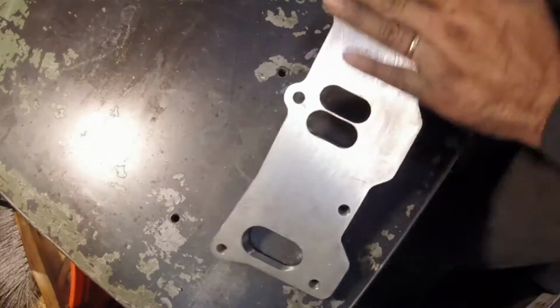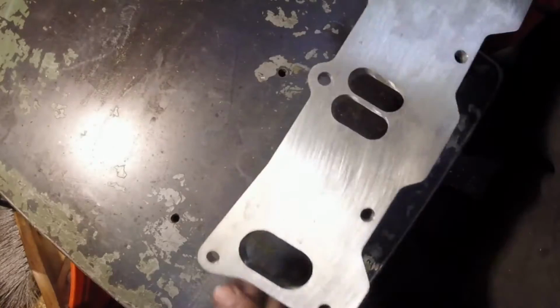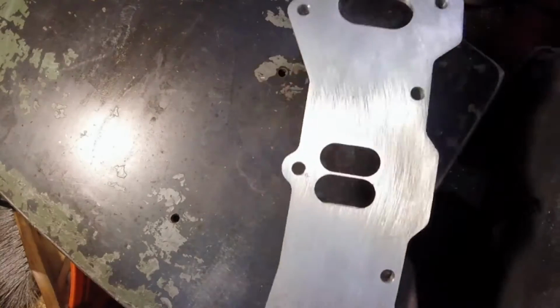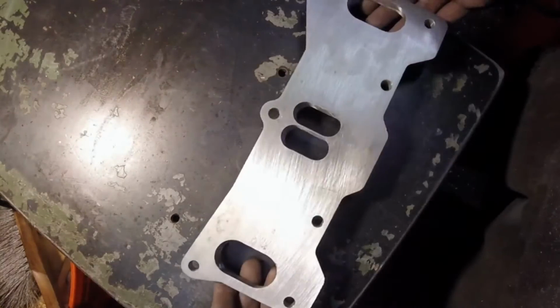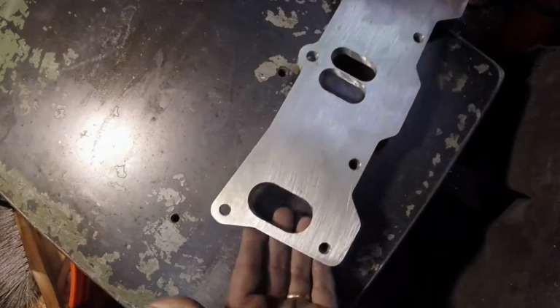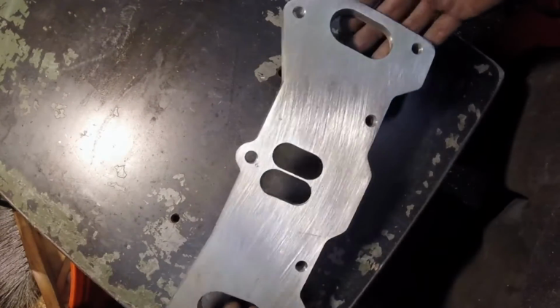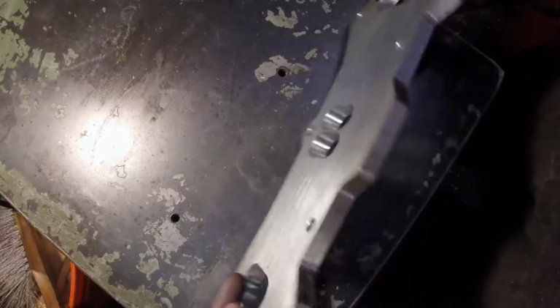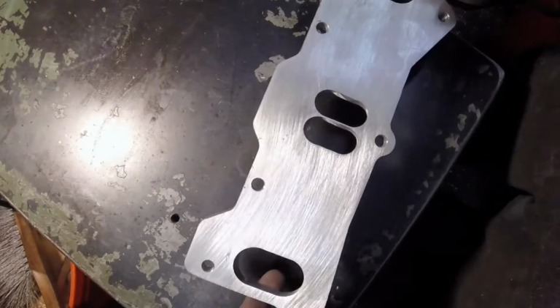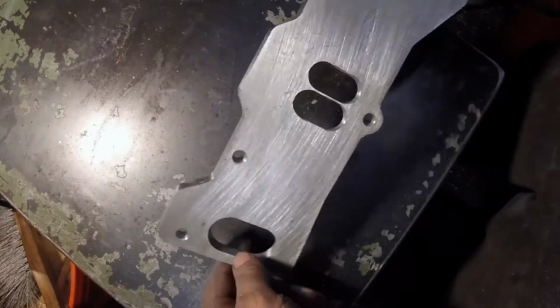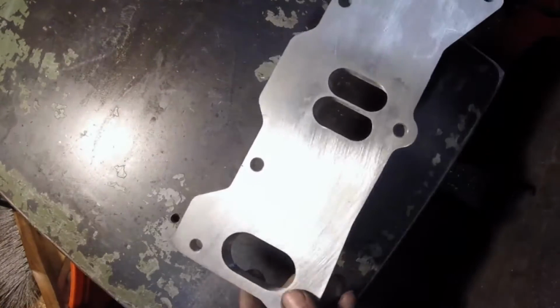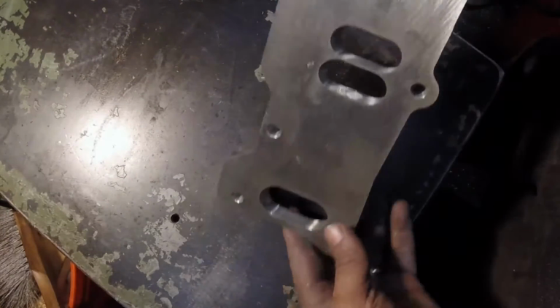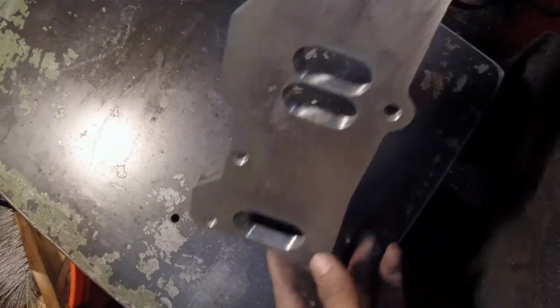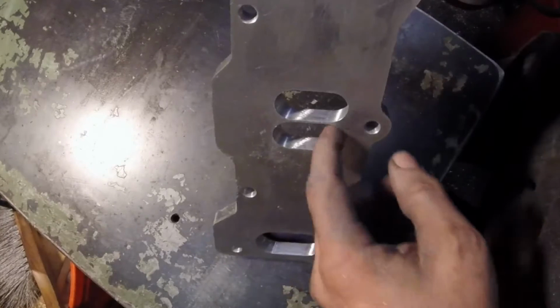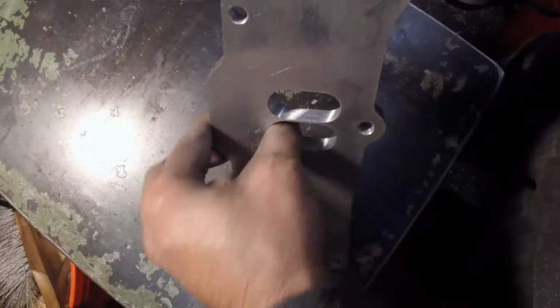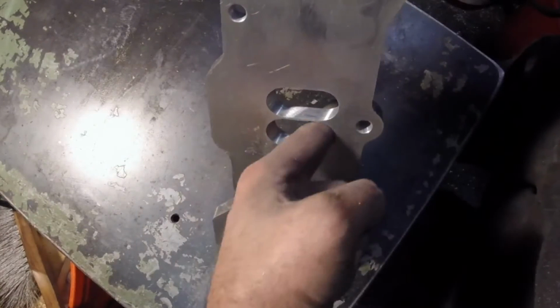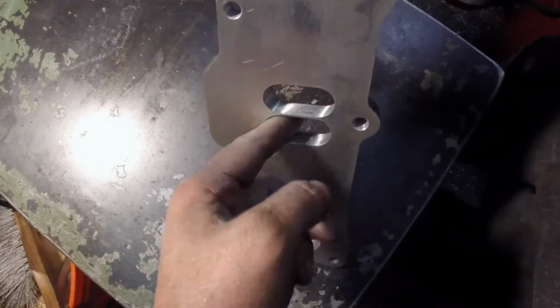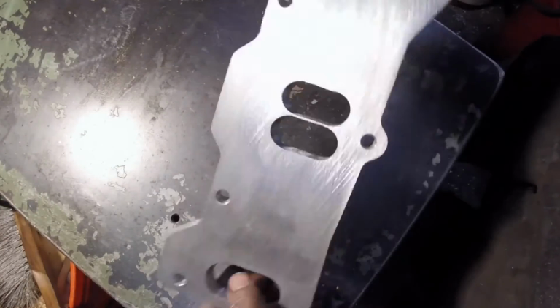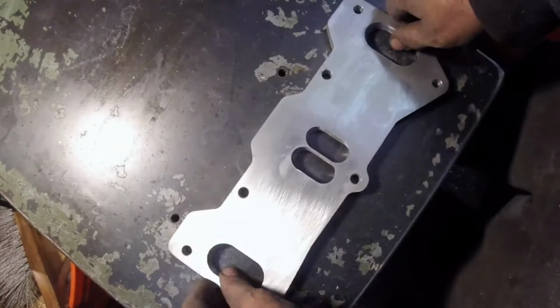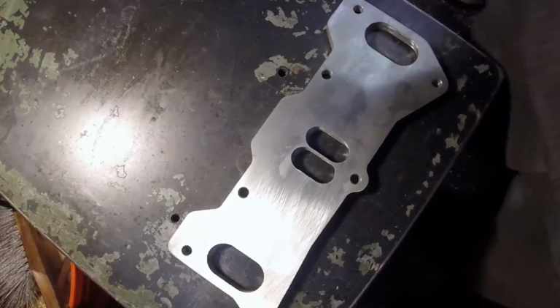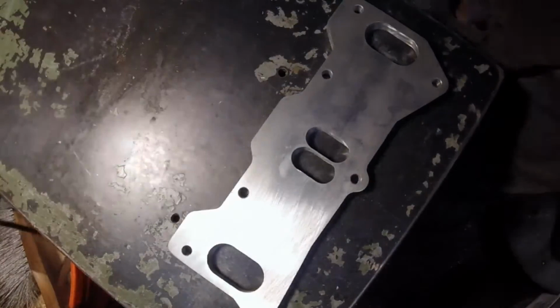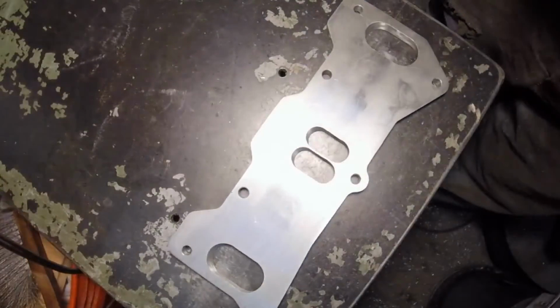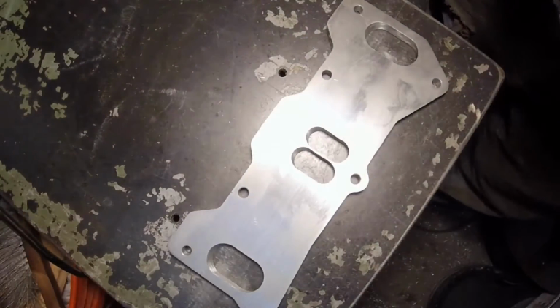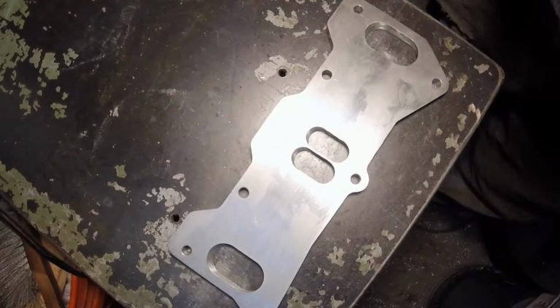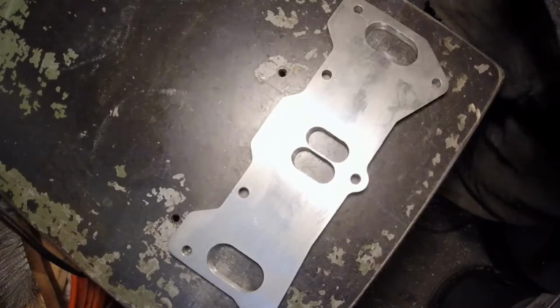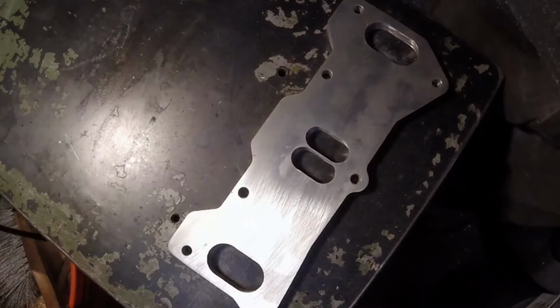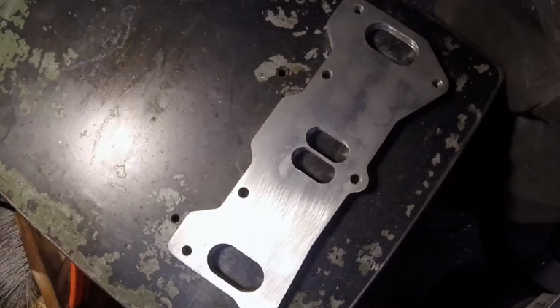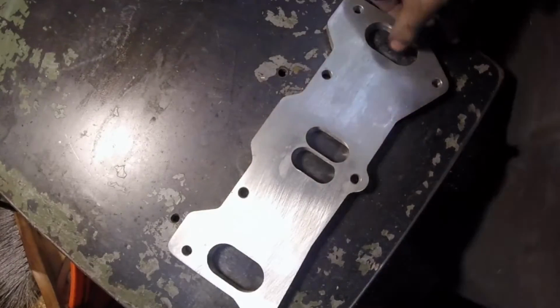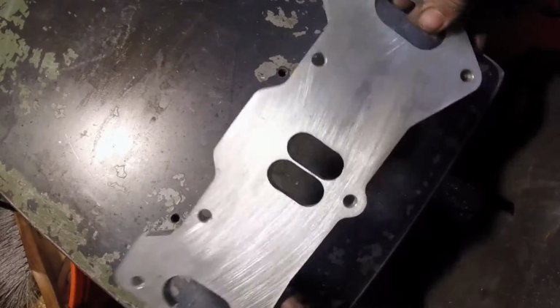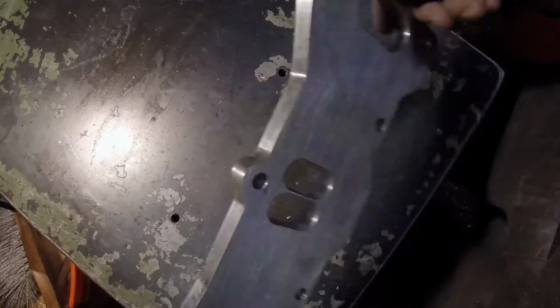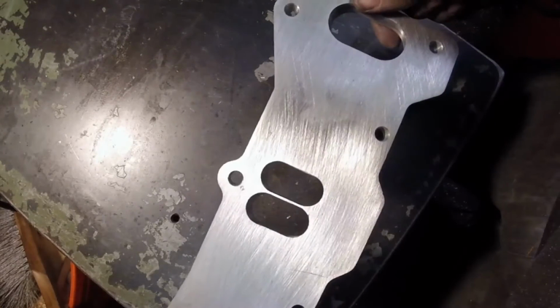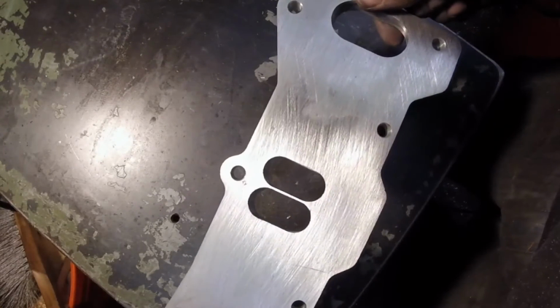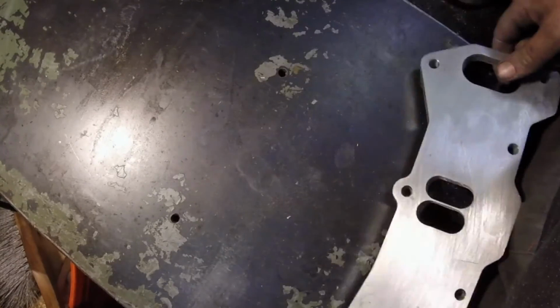And here it is — a manifold flange for a Mazda rotary 13B with angled ports. The gentleman who ordered this didn't tell me why; he just told me that's what he needed. That's it, thanks for watching.